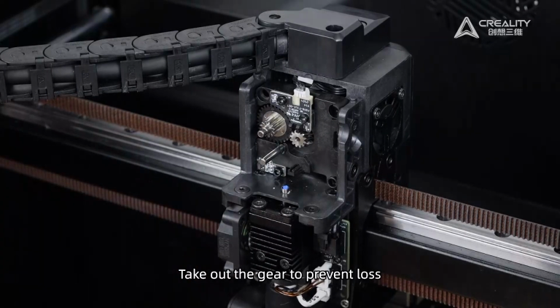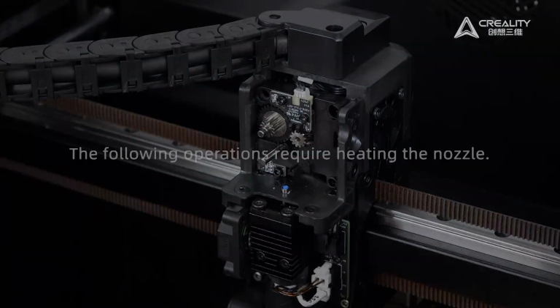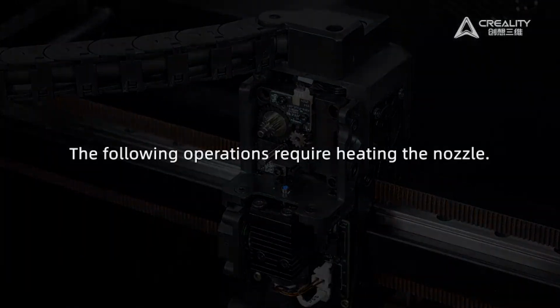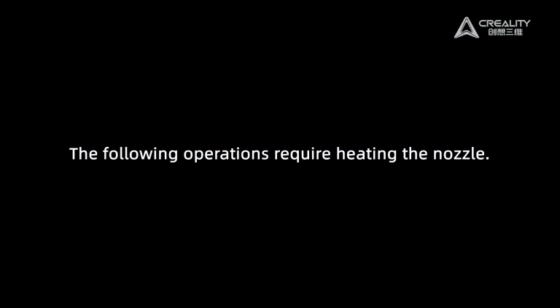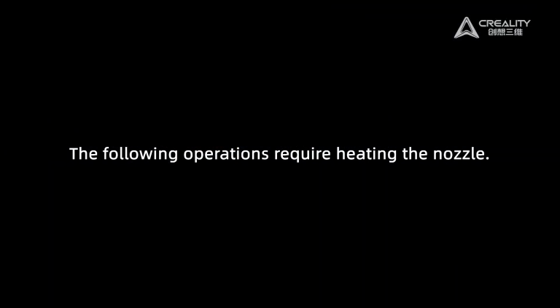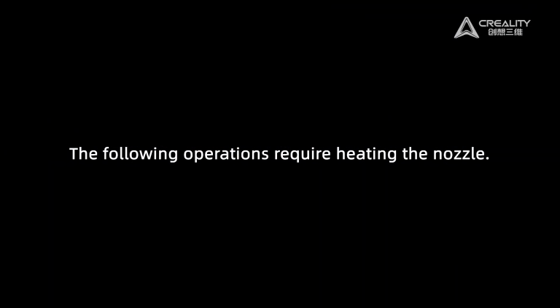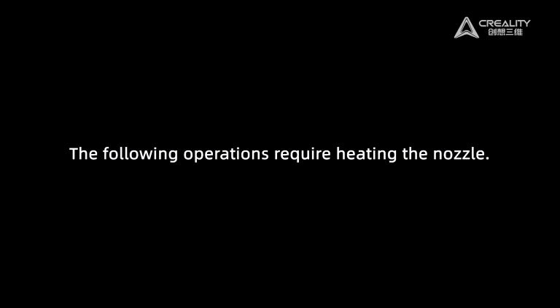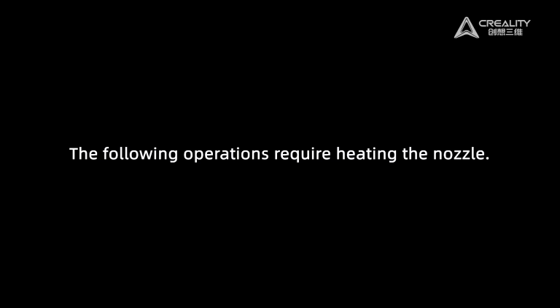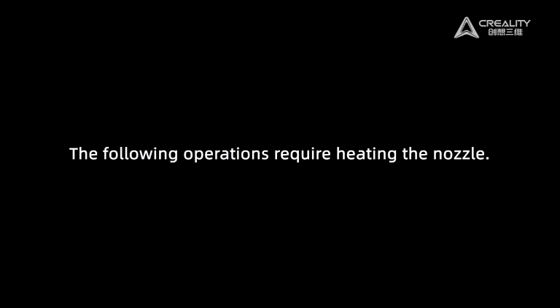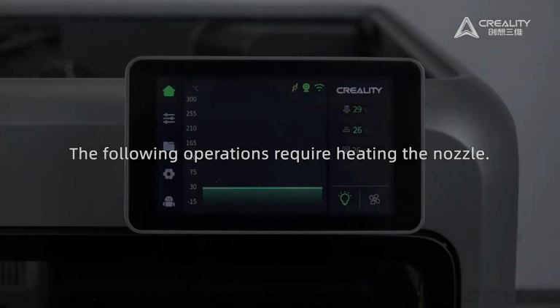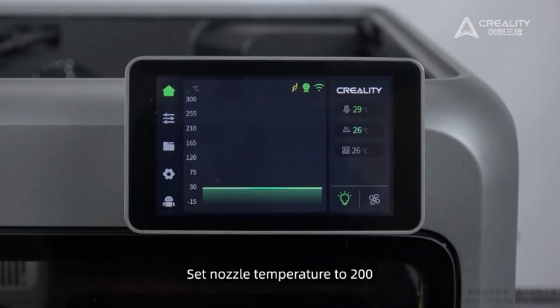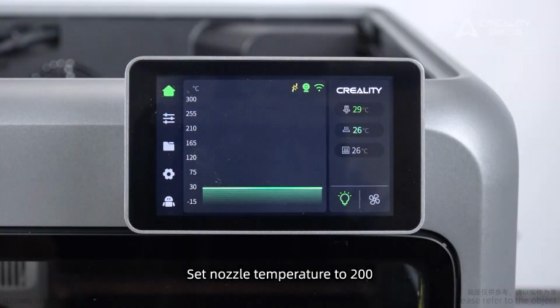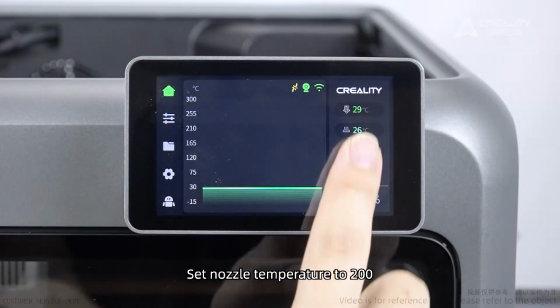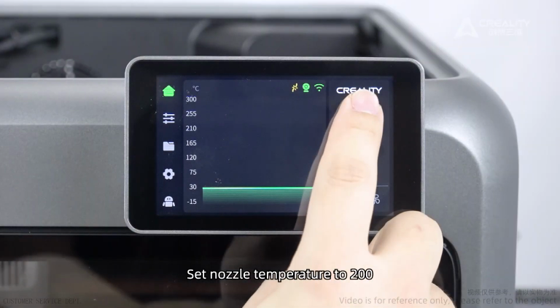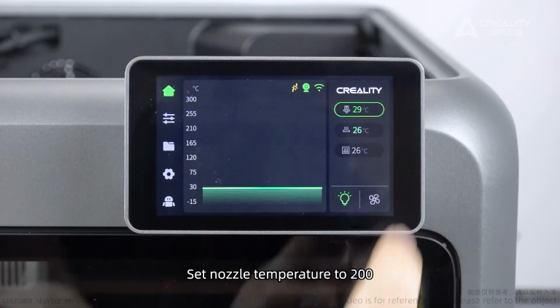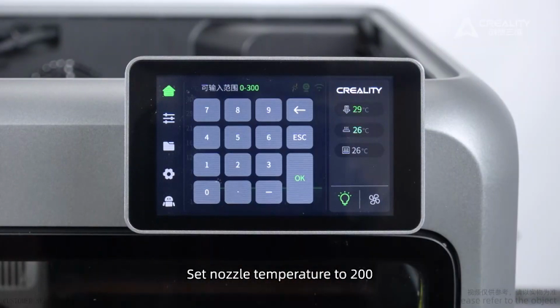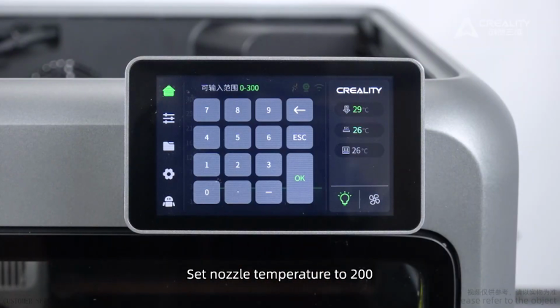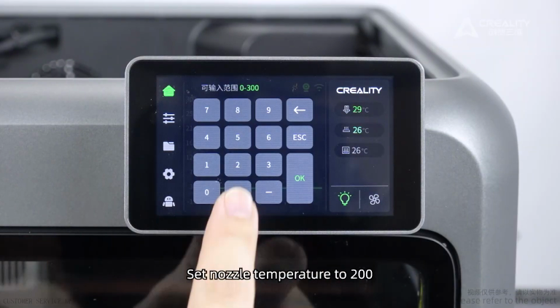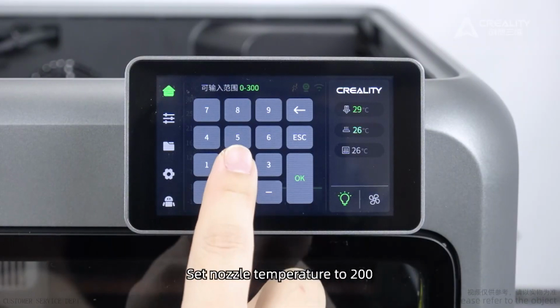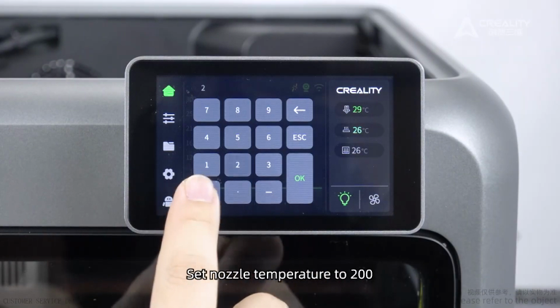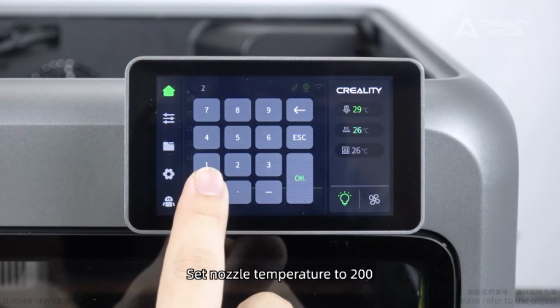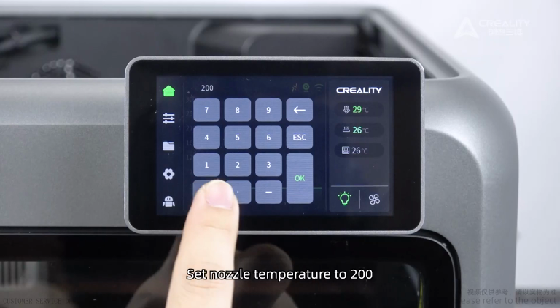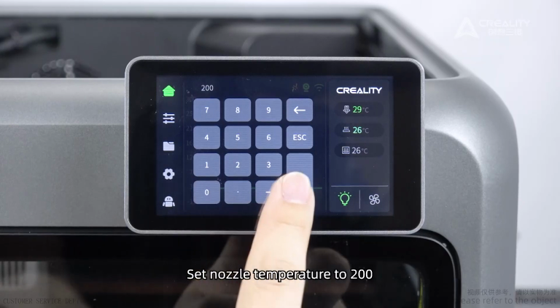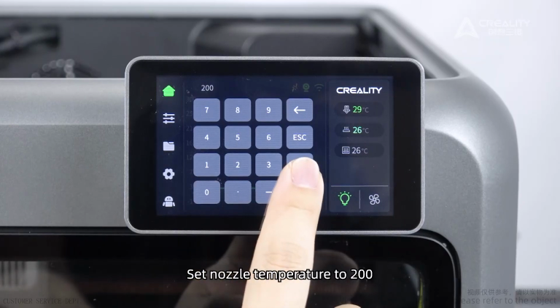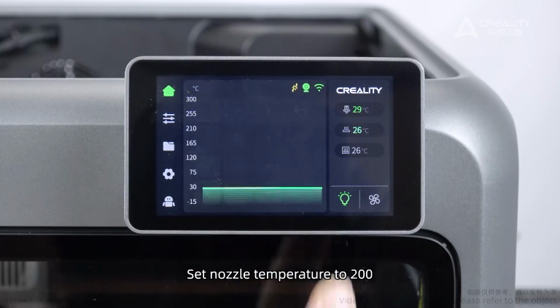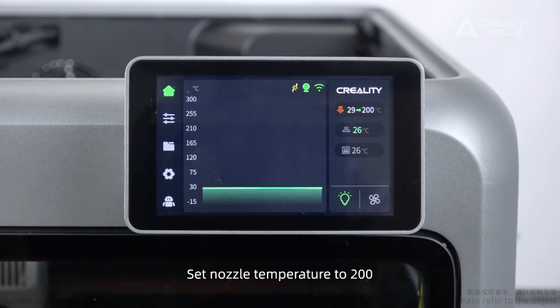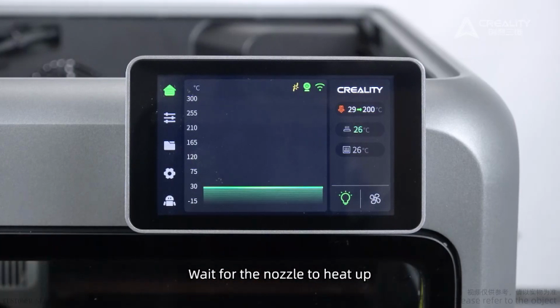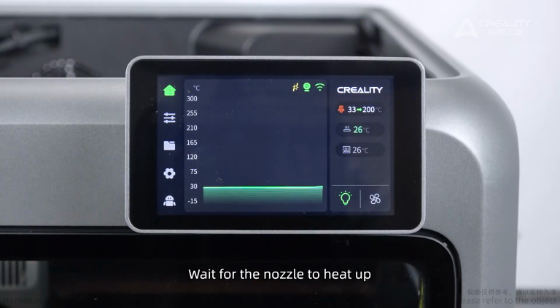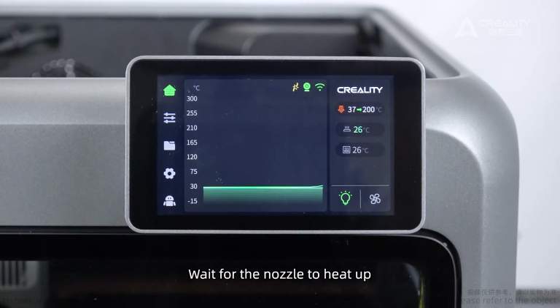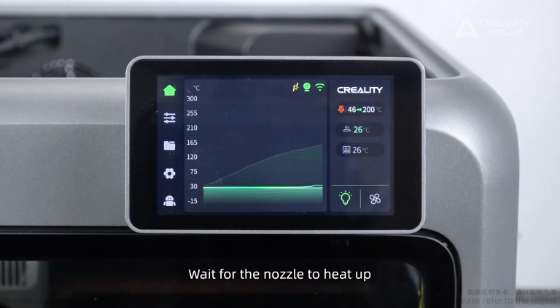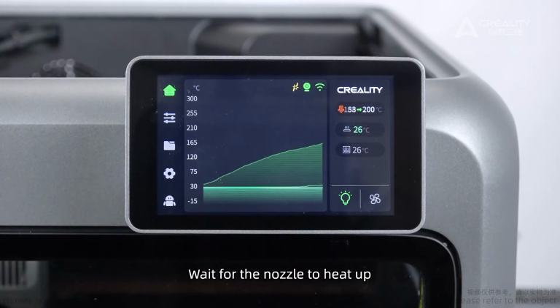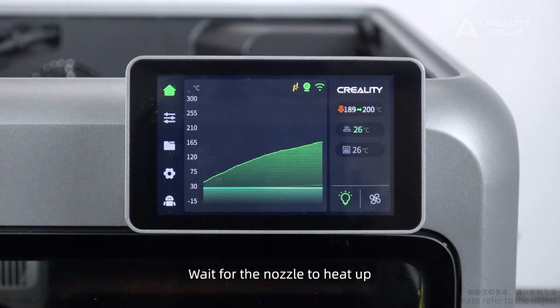The following operations require heating the nozzle. Set the nozzle temperature to 200 and wait for the nozzle to heat up.